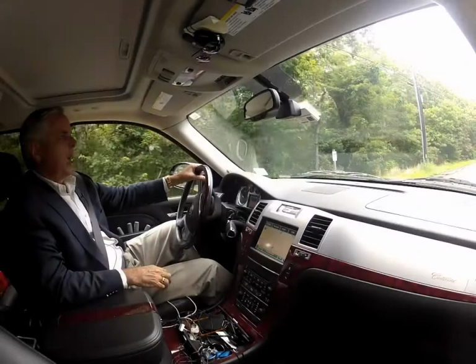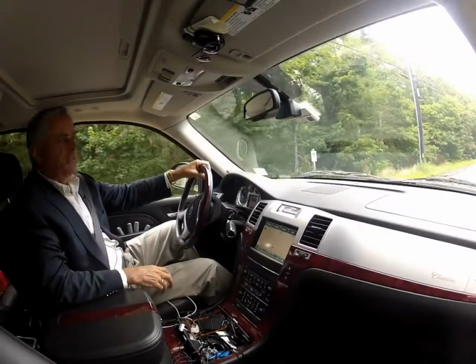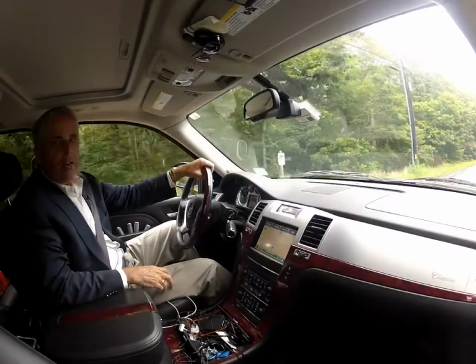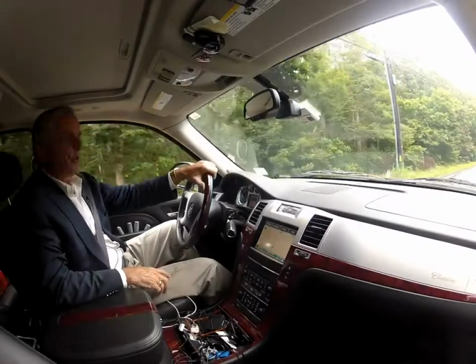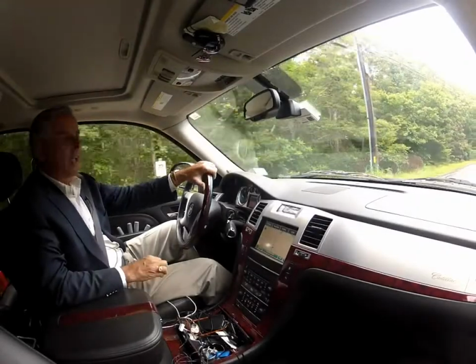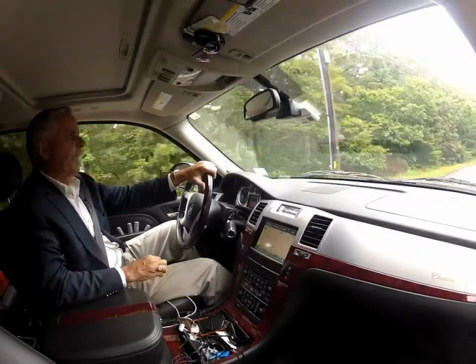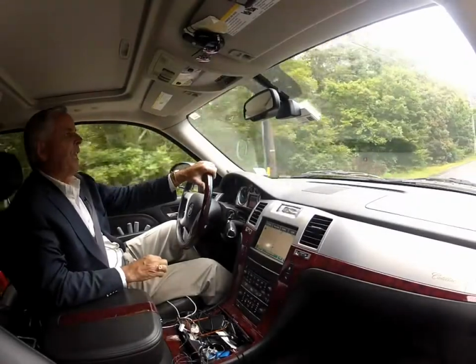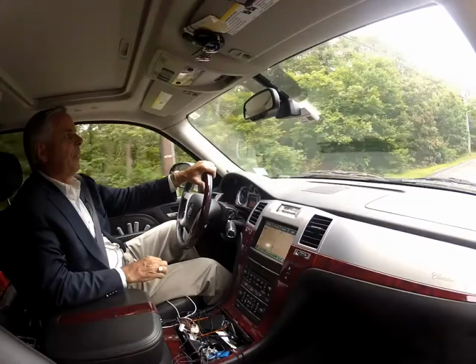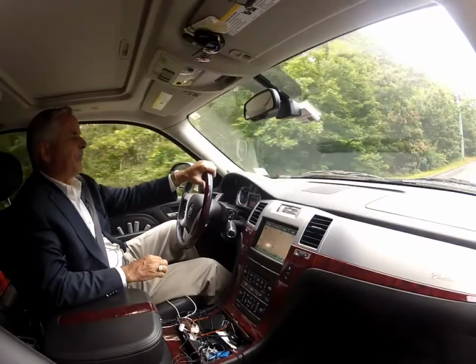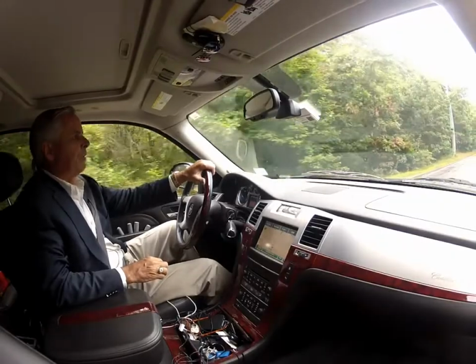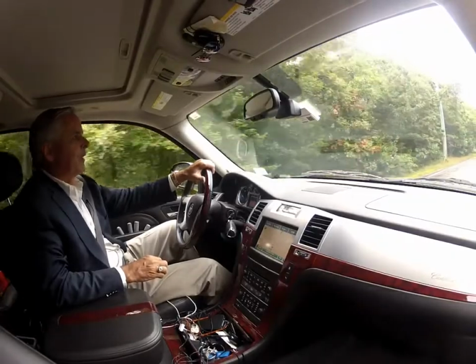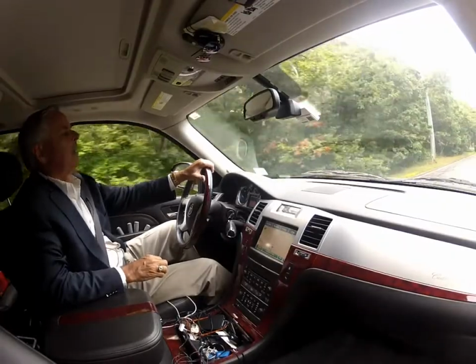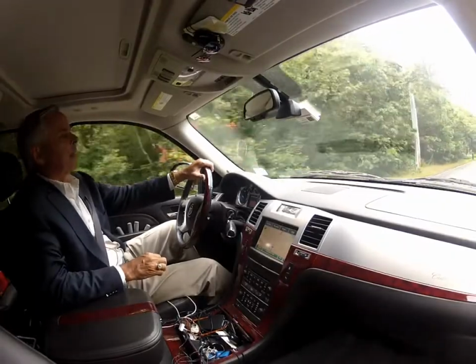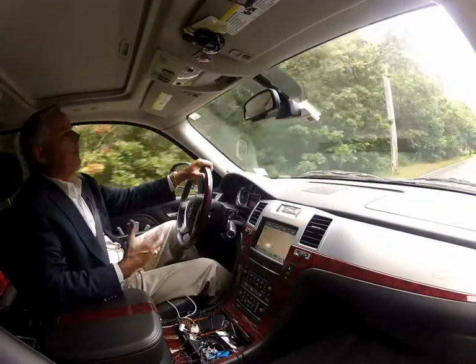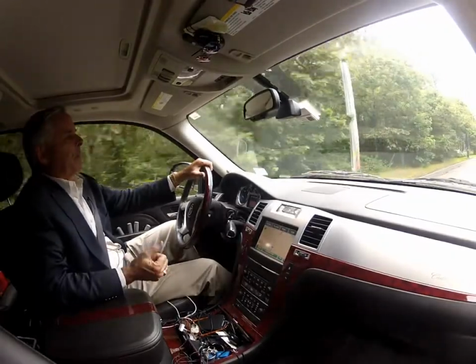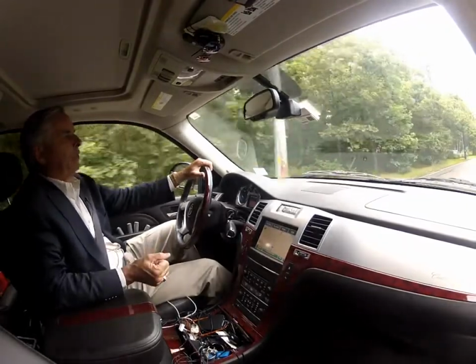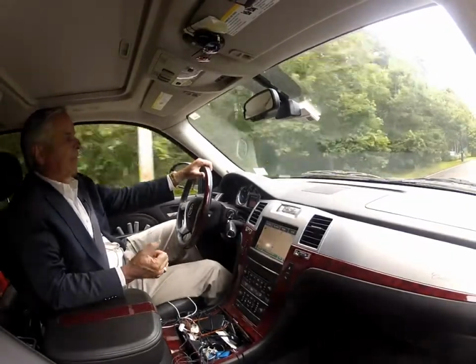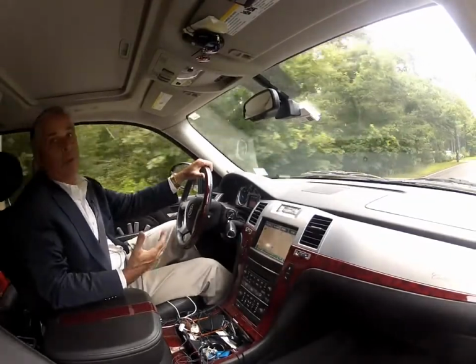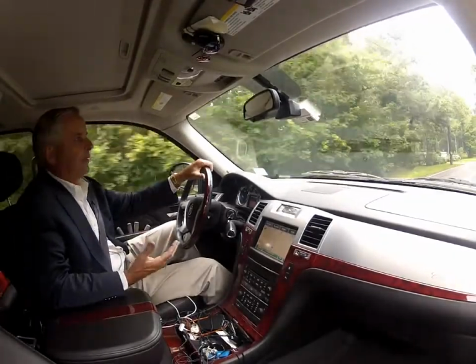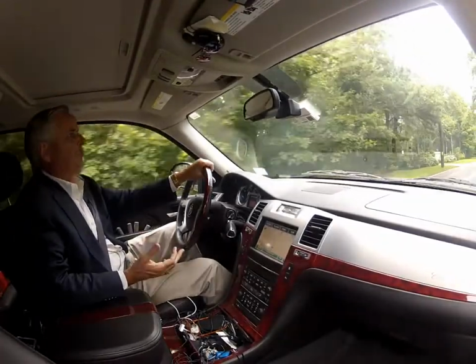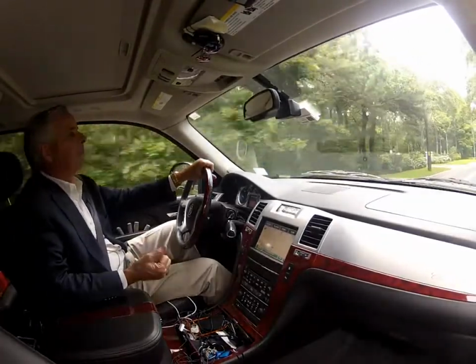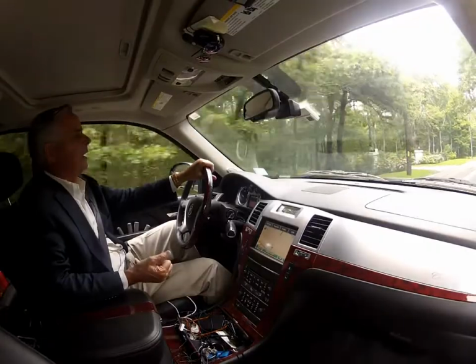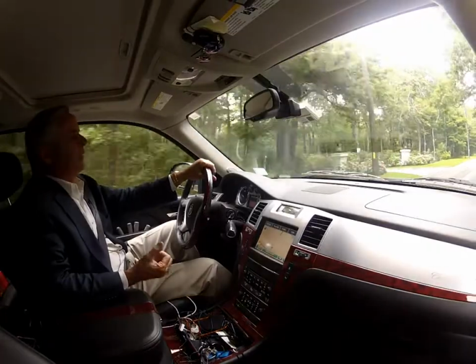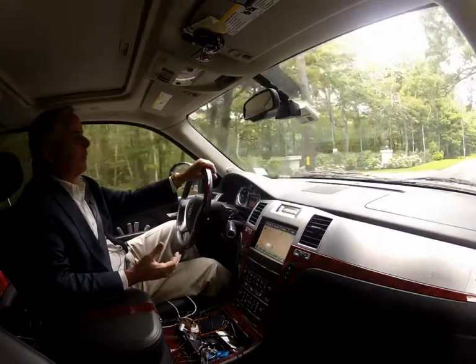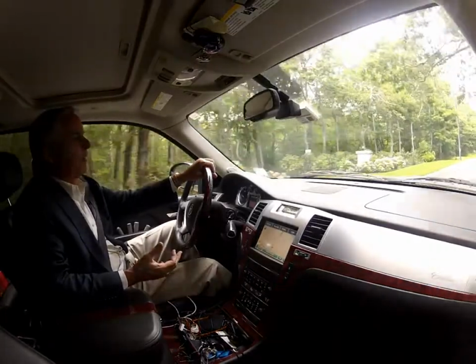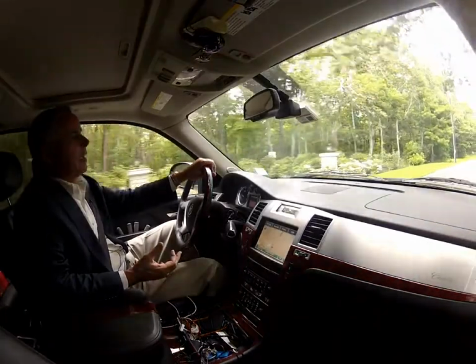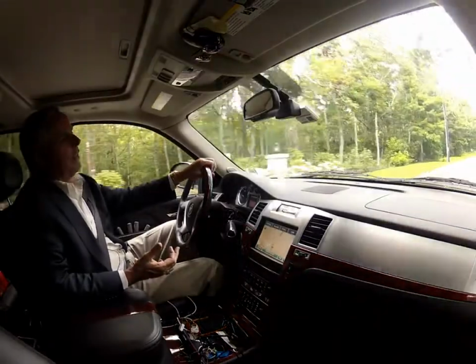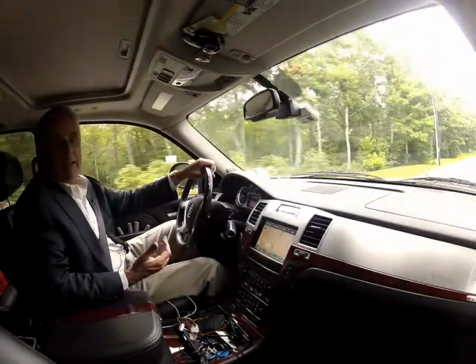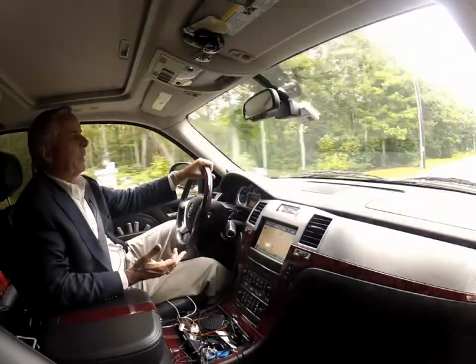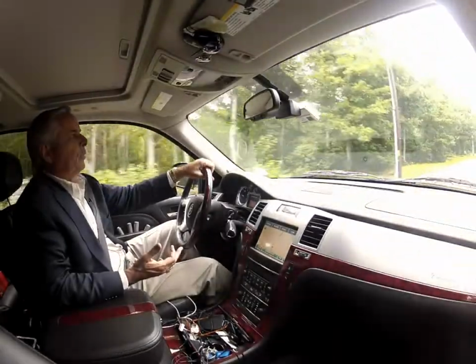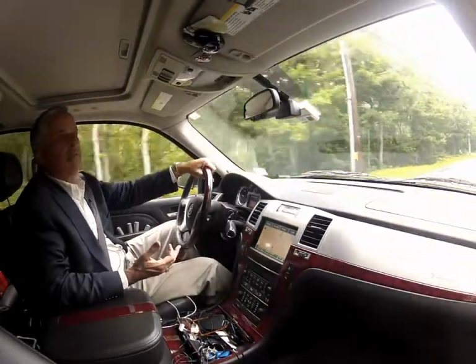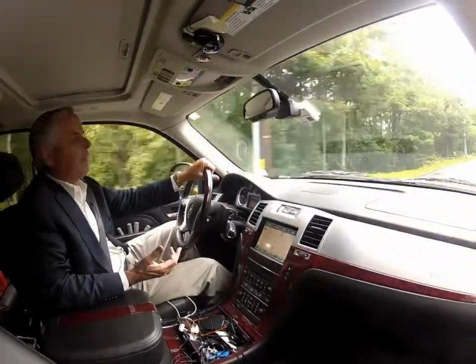Hello everyone, it's Jack Cotton, luxury real estate expert, agent, and author. I'm still driving from my appointment. I showed the house and people really liked it, which is great.